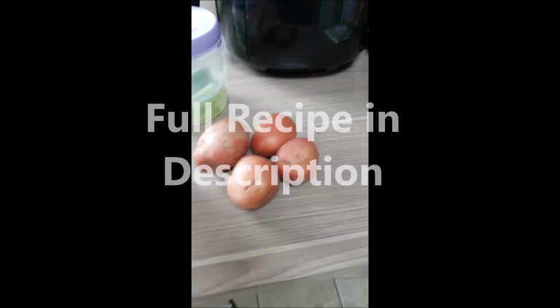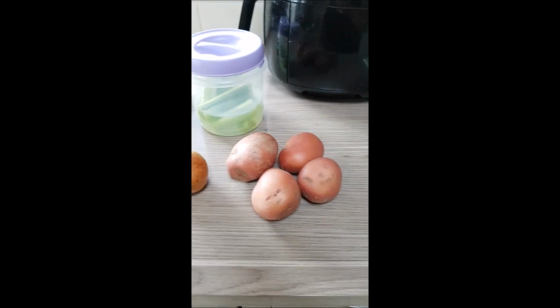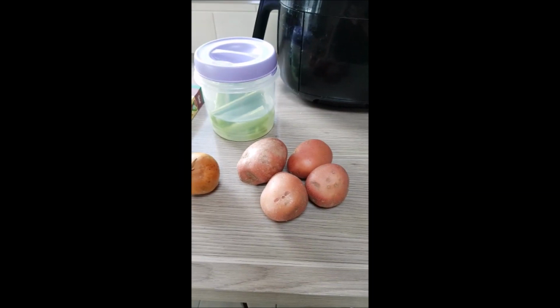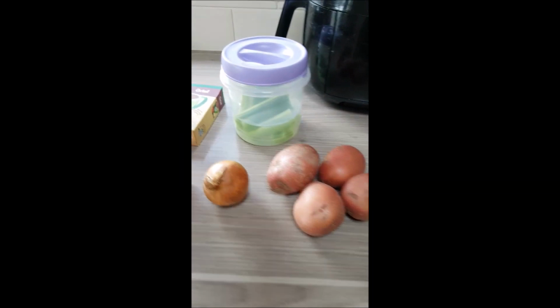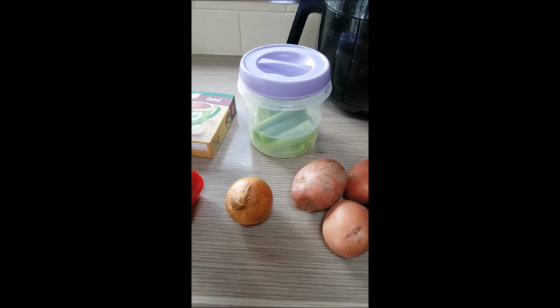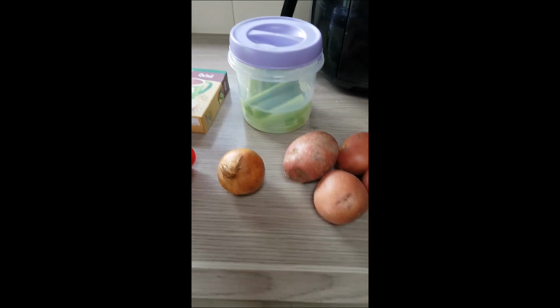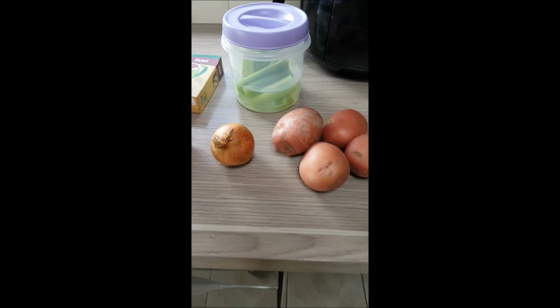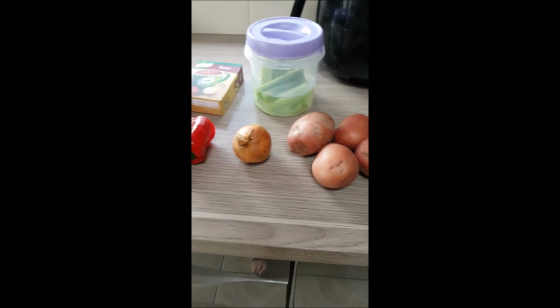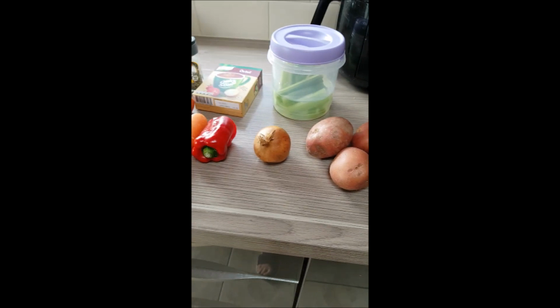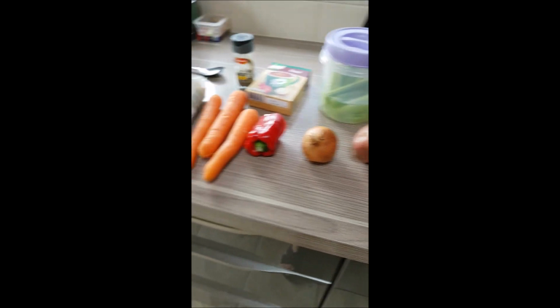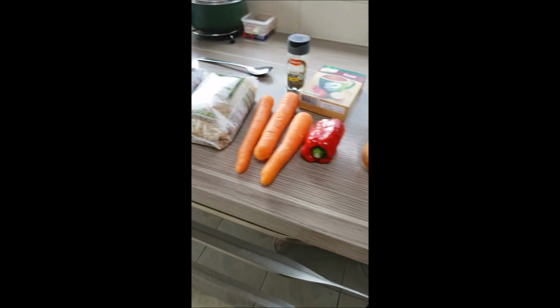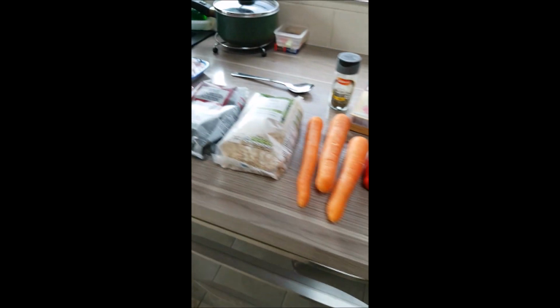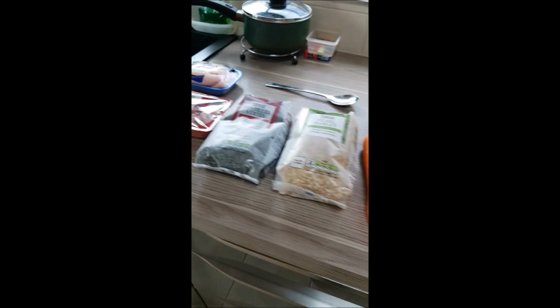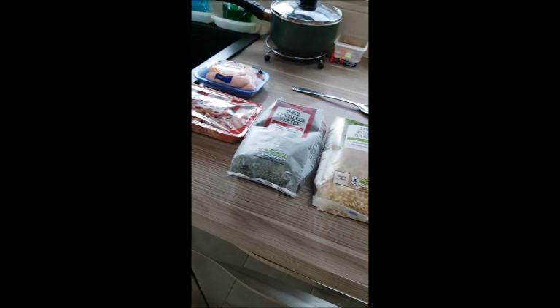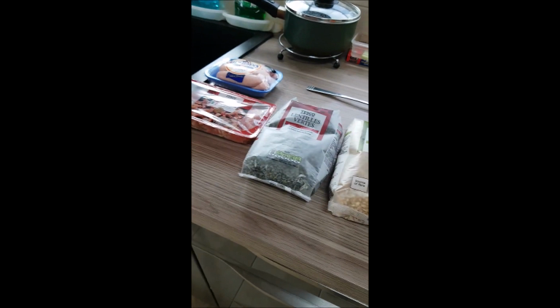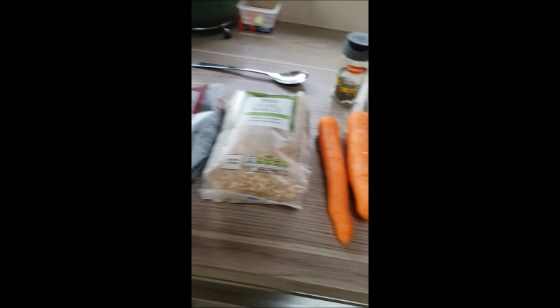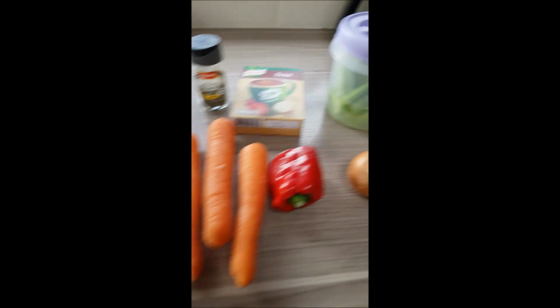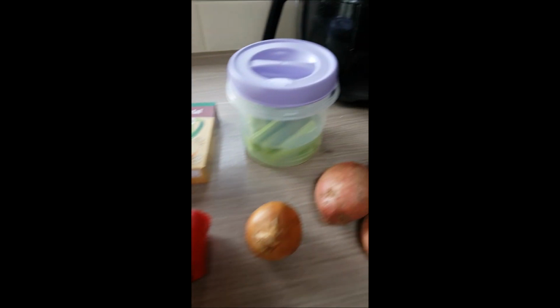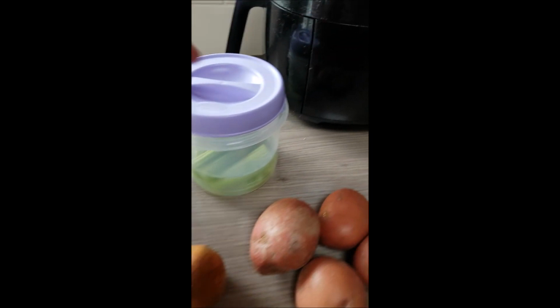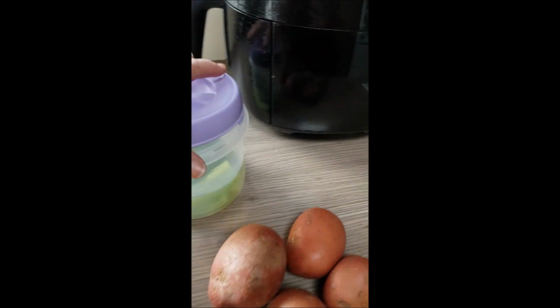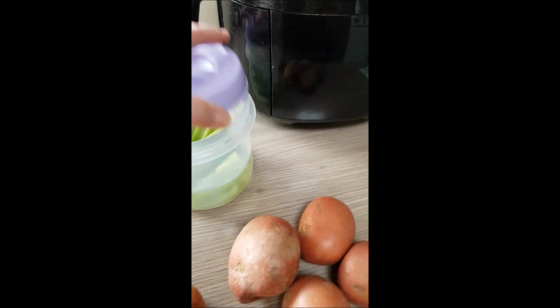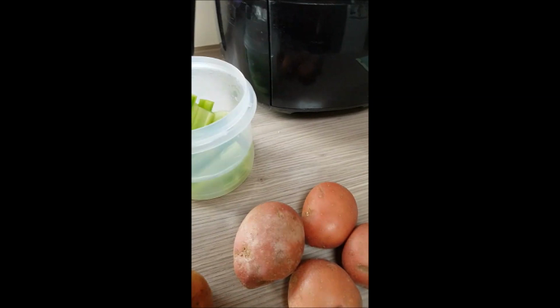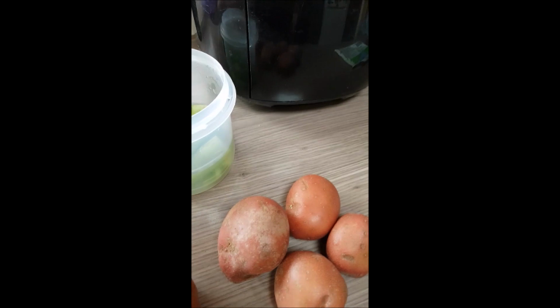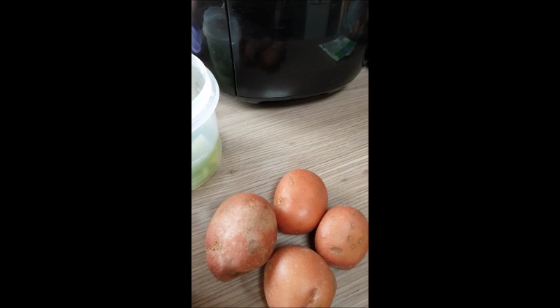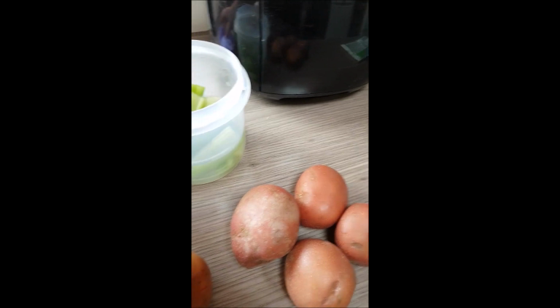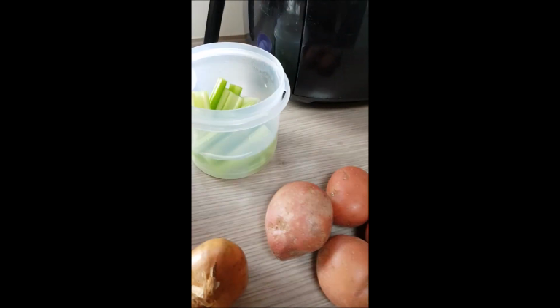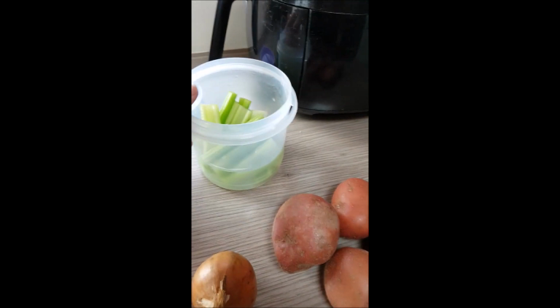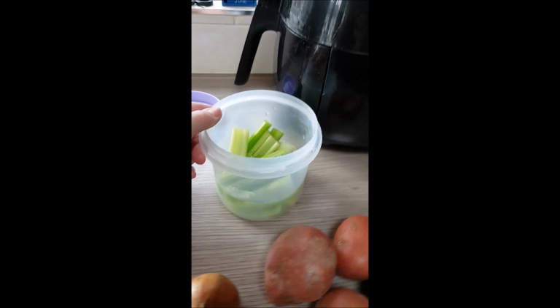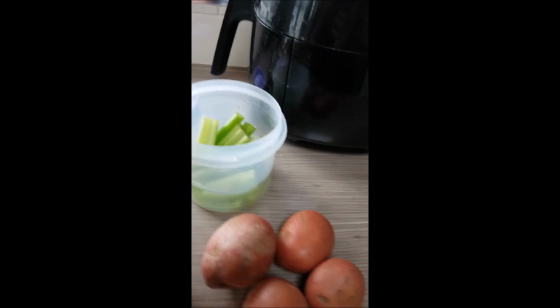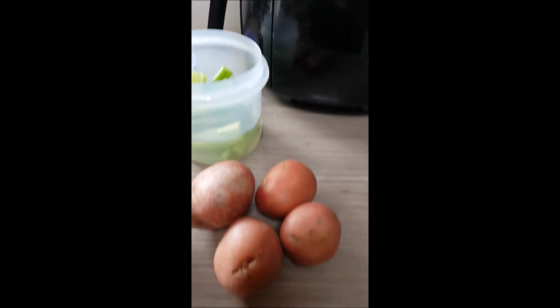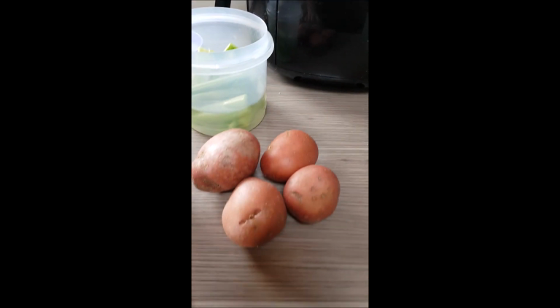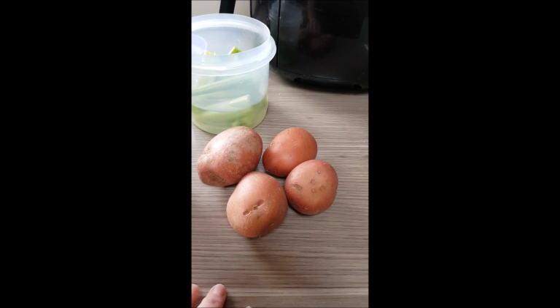I just want to show you the ingredients I put into my coddle. It's not a typical Dublin coddle, but it's quite nice and a little different — you might want to try it.